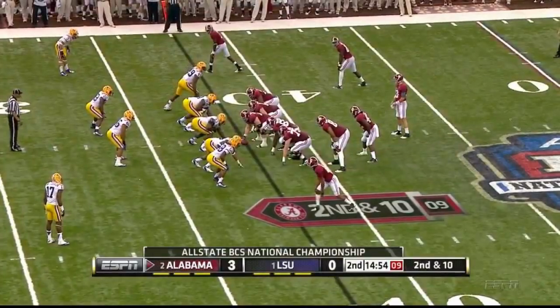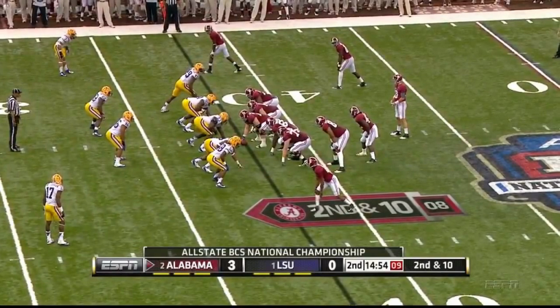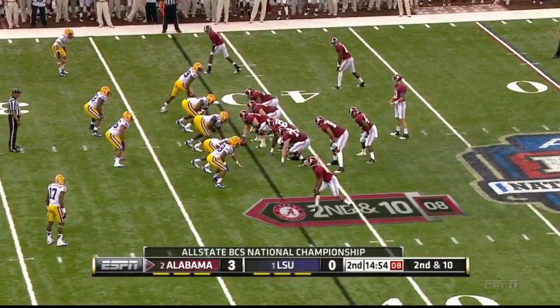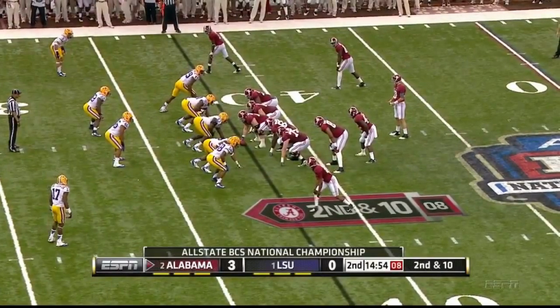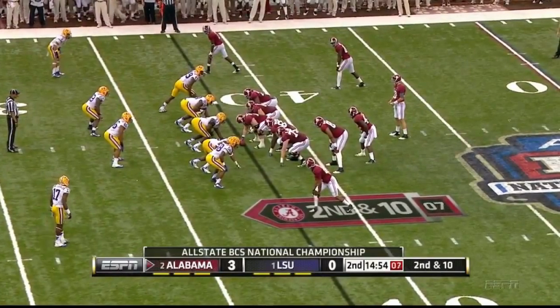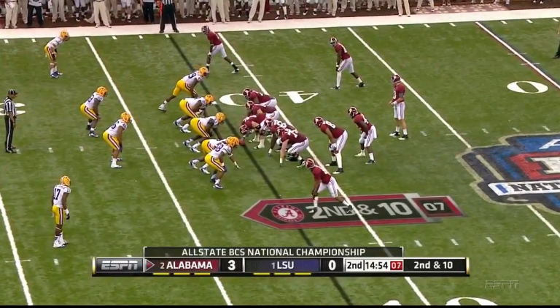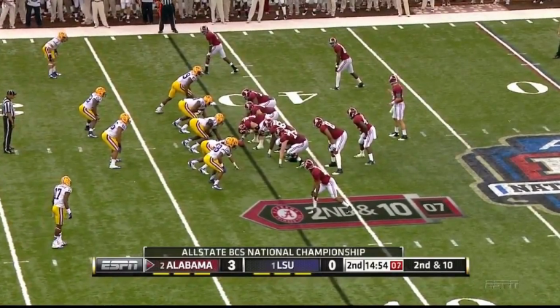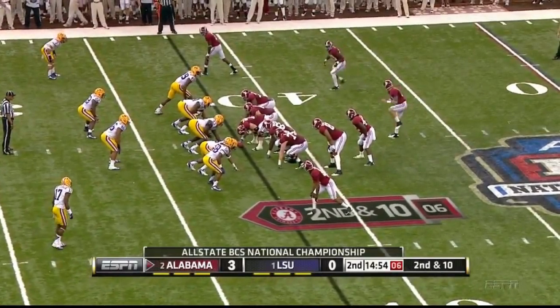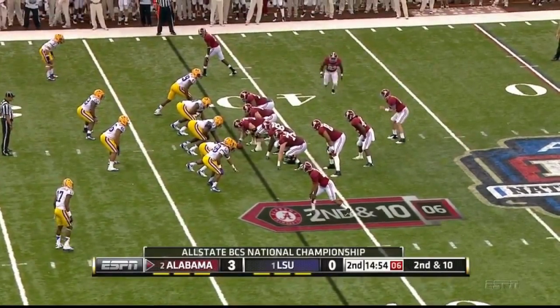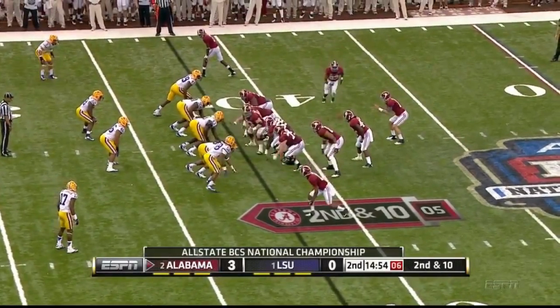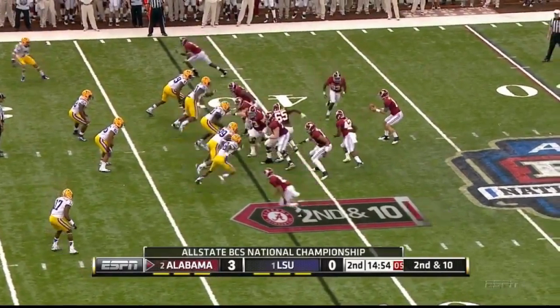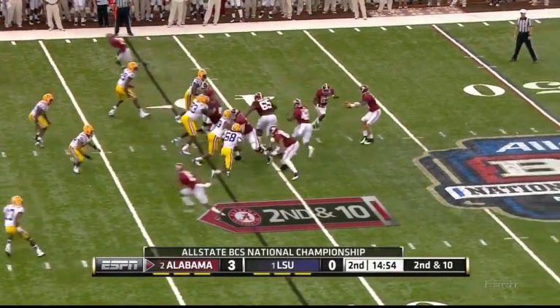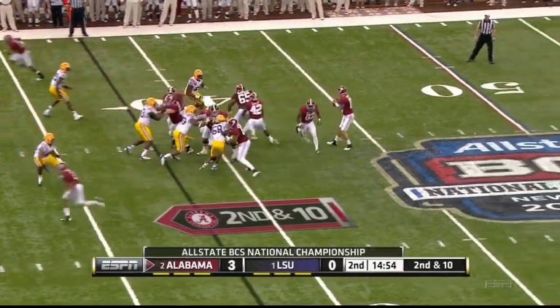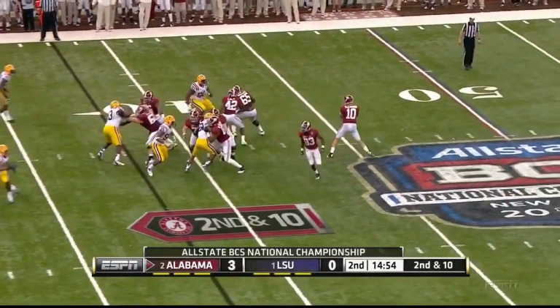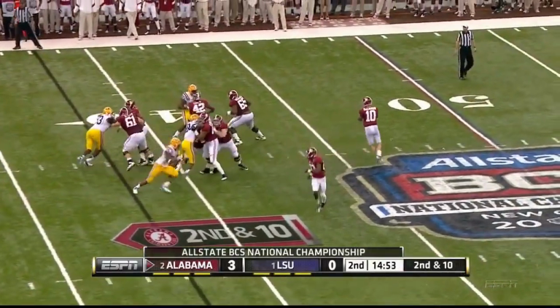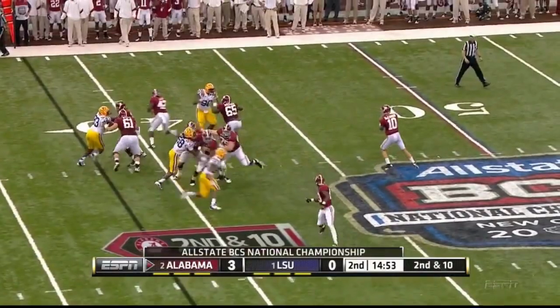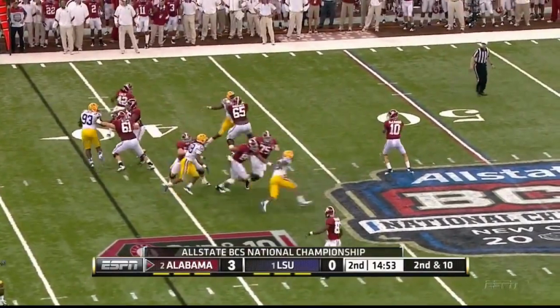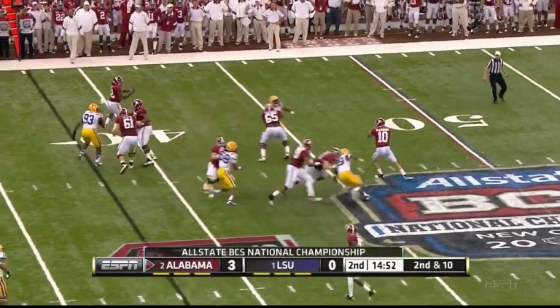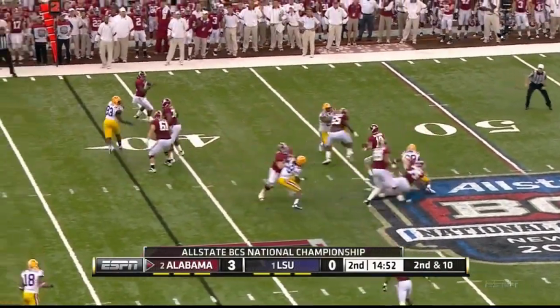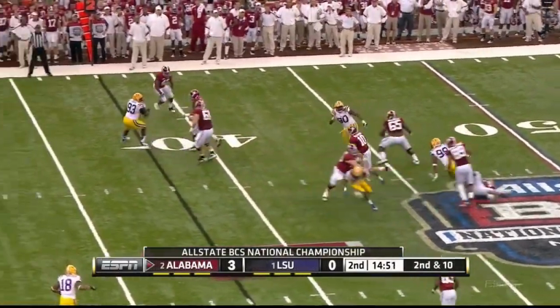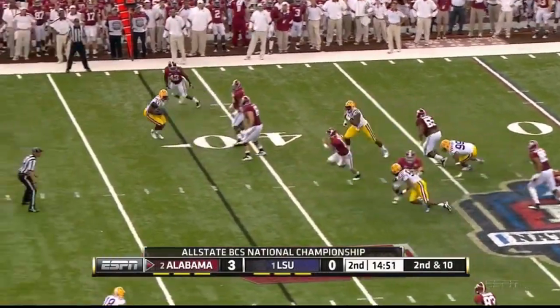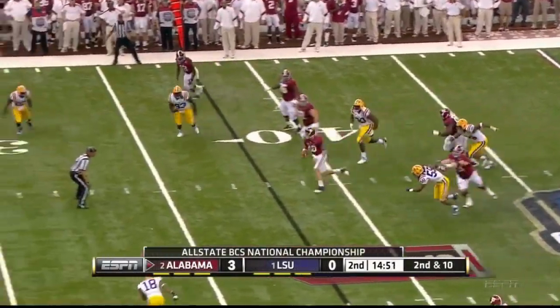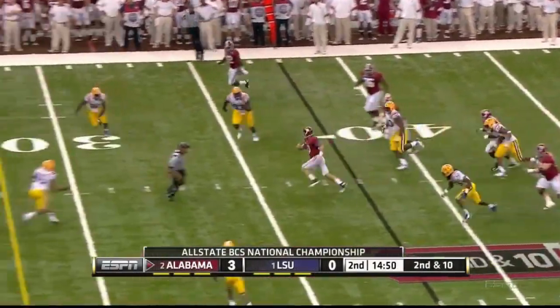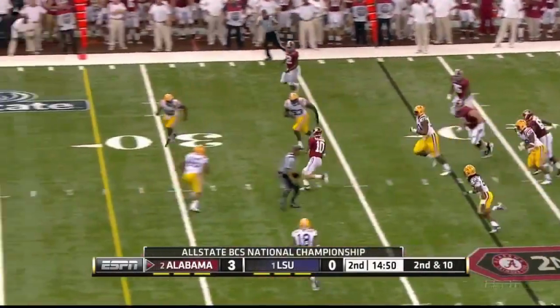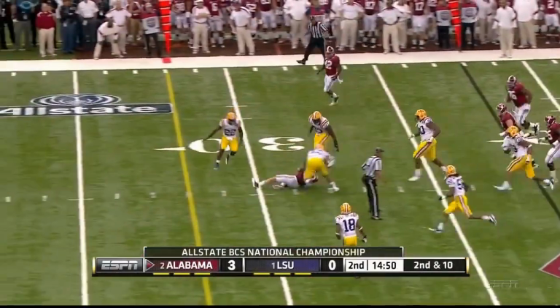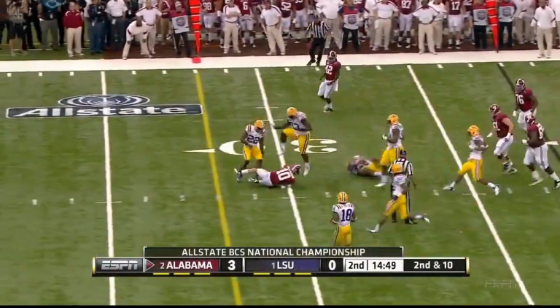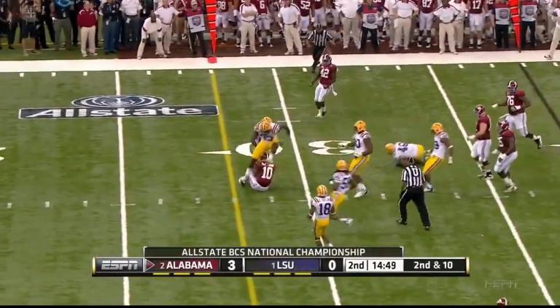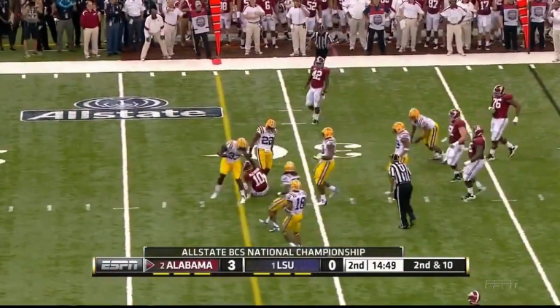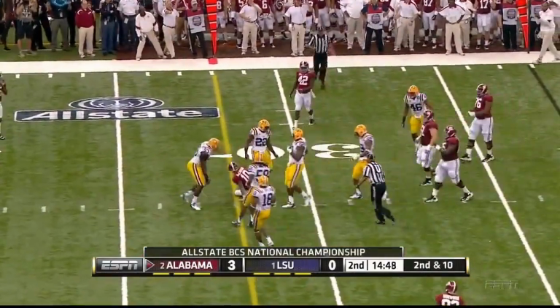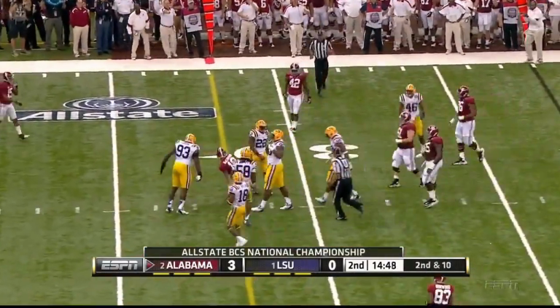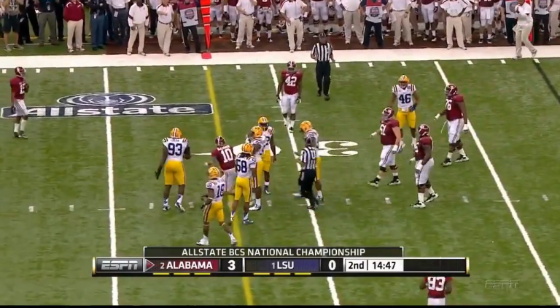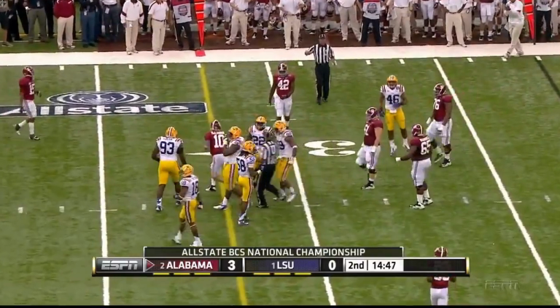Harrison Jones, one of those tight ends, is off to the right. Kenny Bell is number 7. Play action — McCarron, left open, takes off and slides to the 30-yard line.